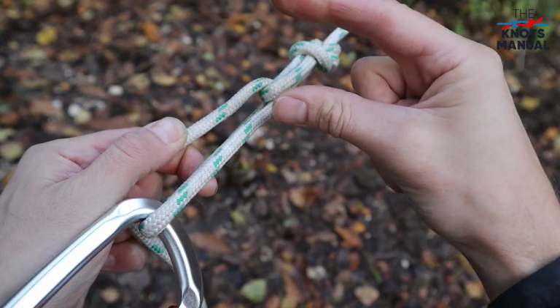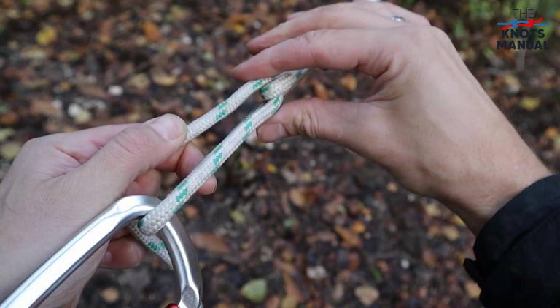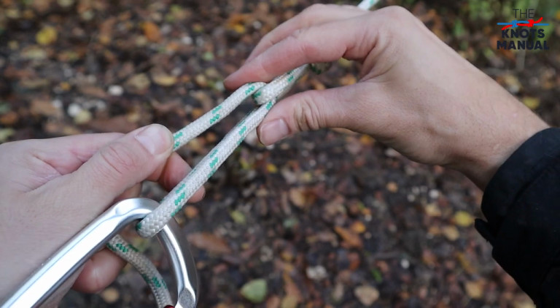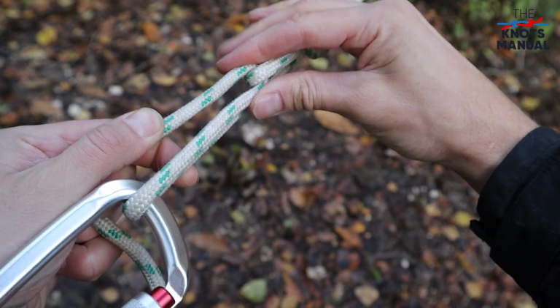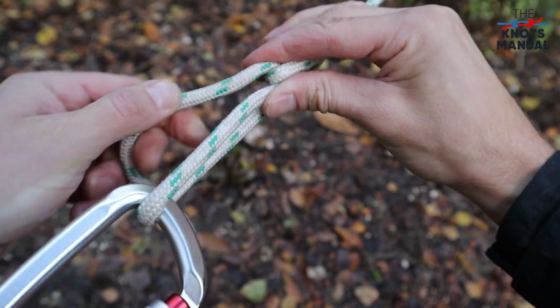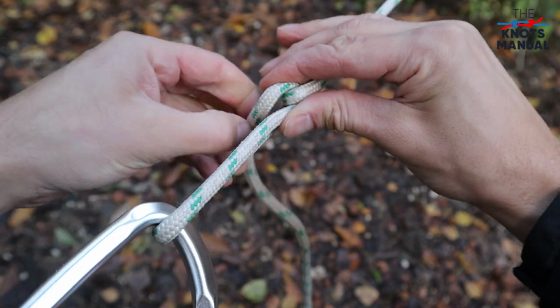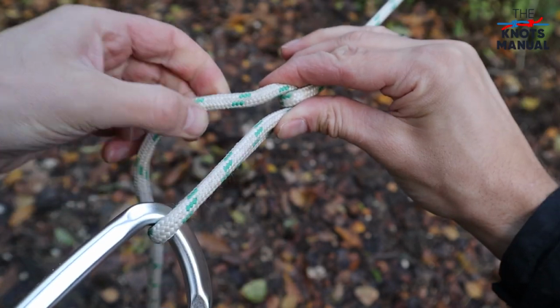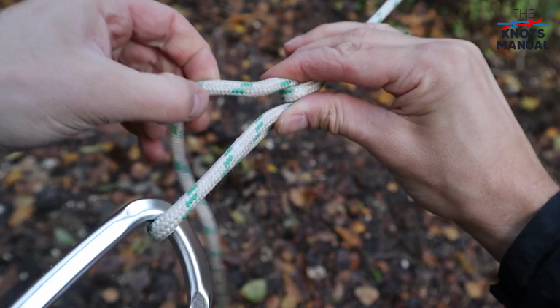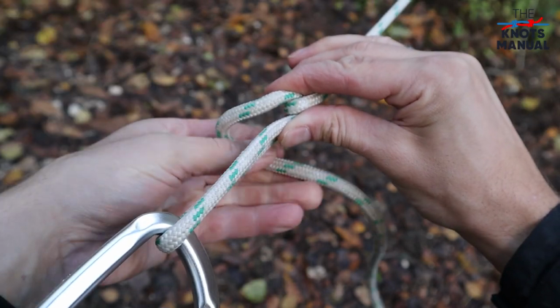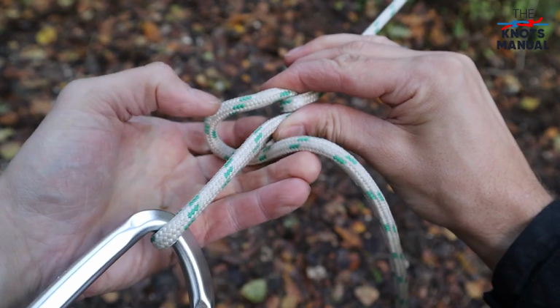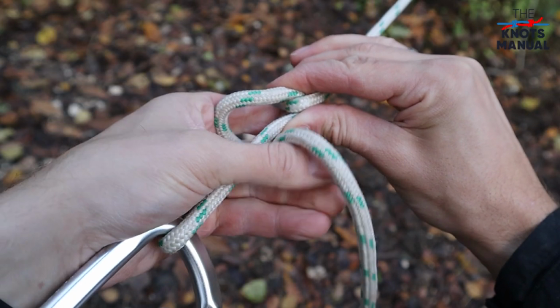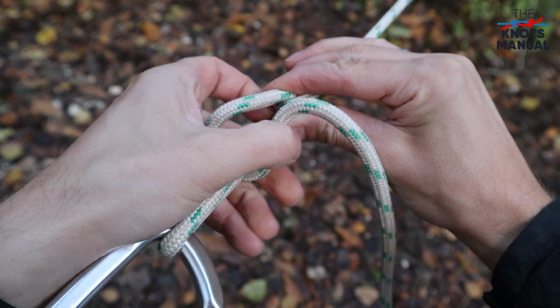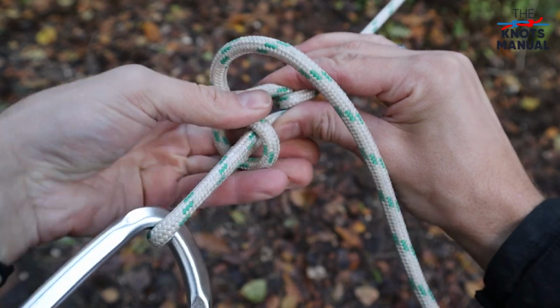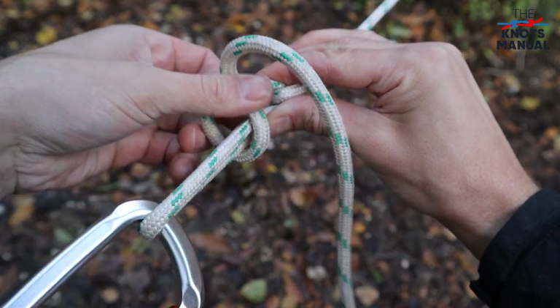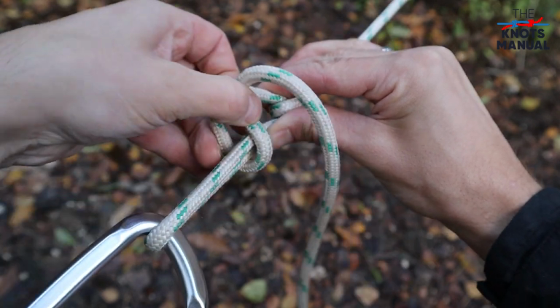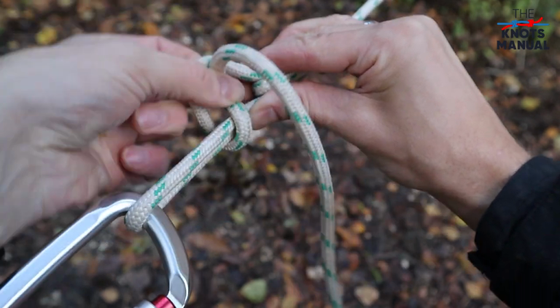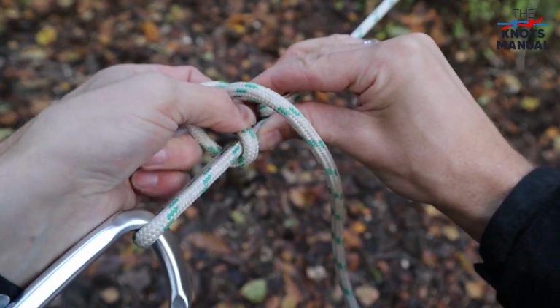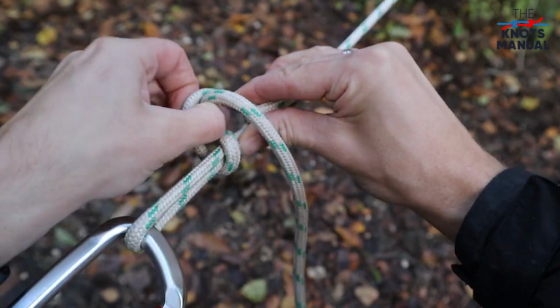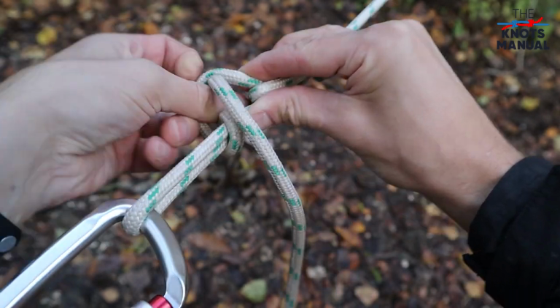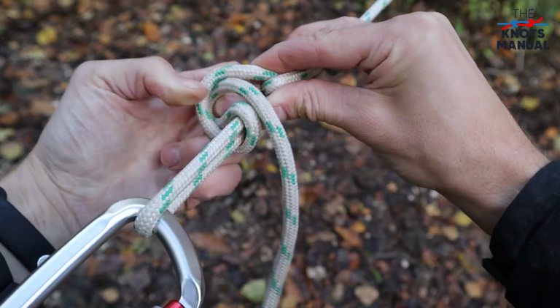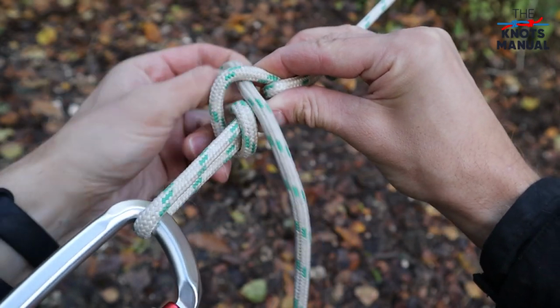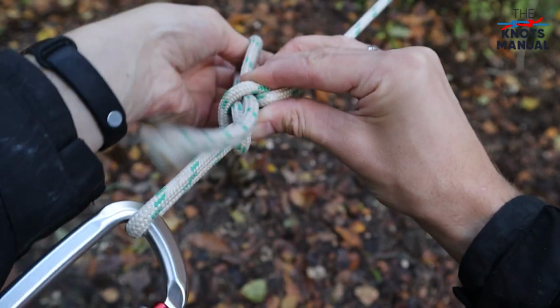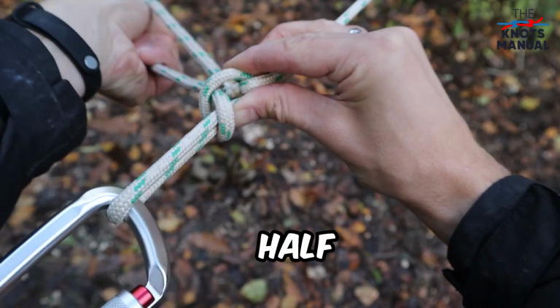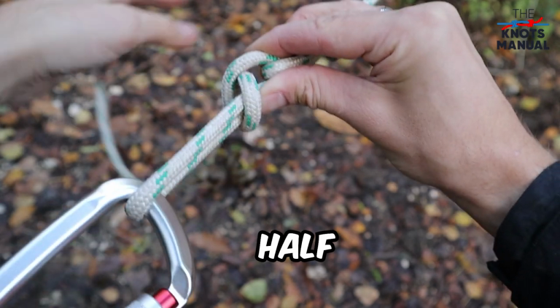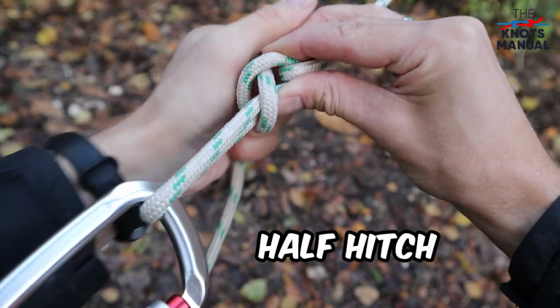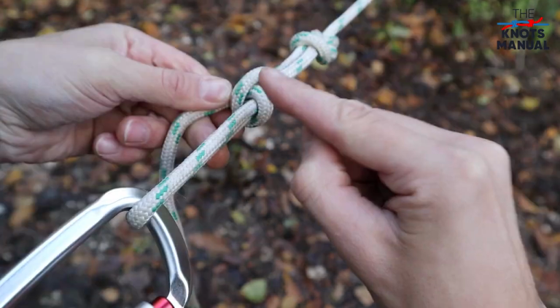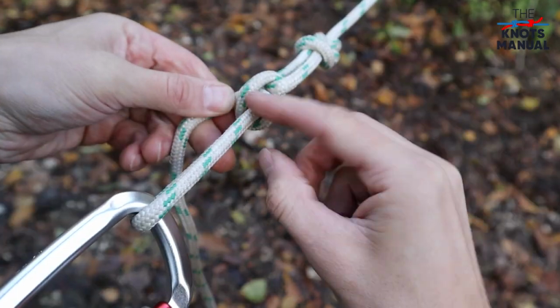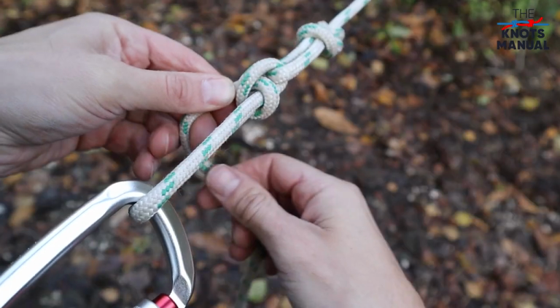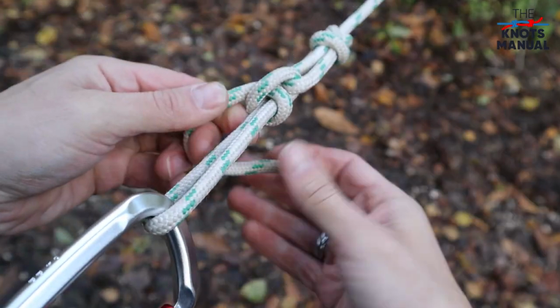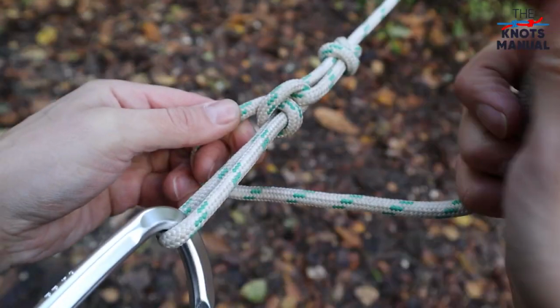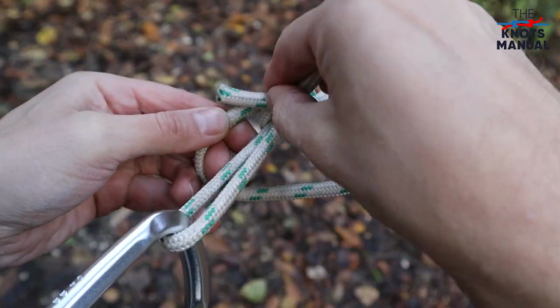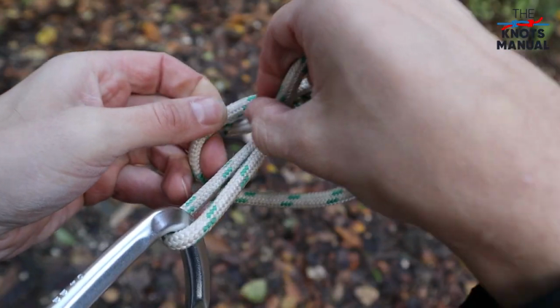Now pinch these two together so that the tension holds. And go around and through itself to create a half hitch. And to fully secure it, do another half hitch.